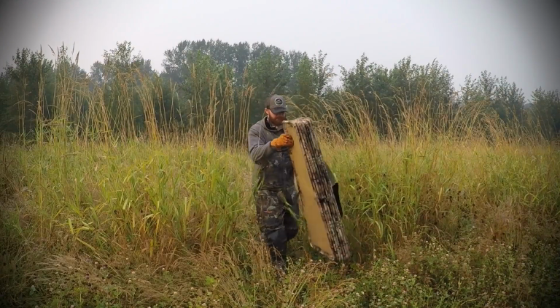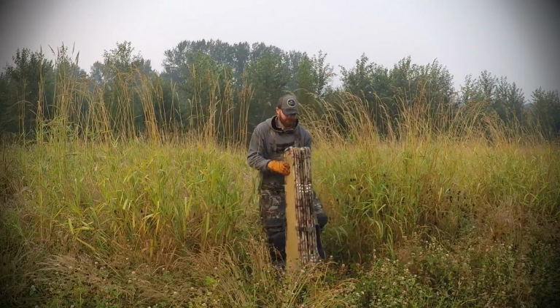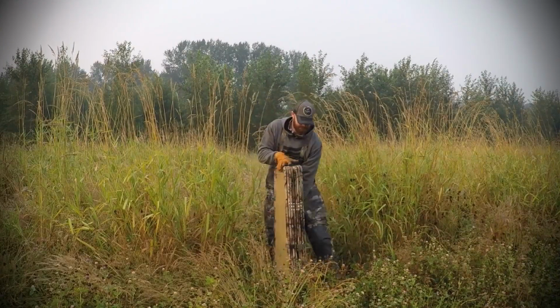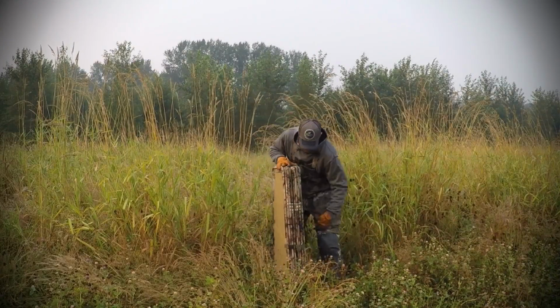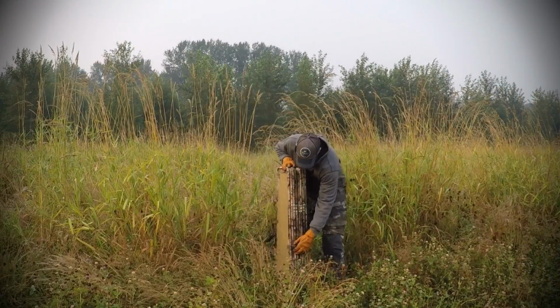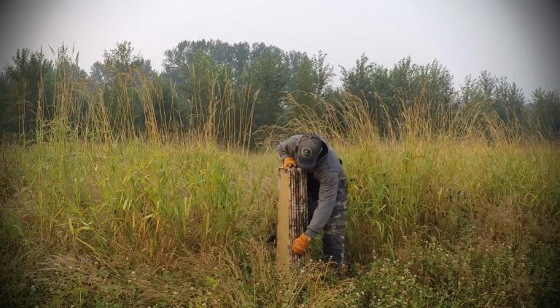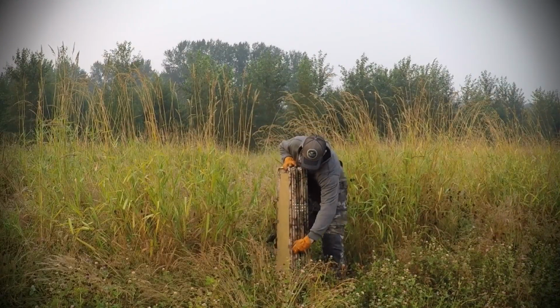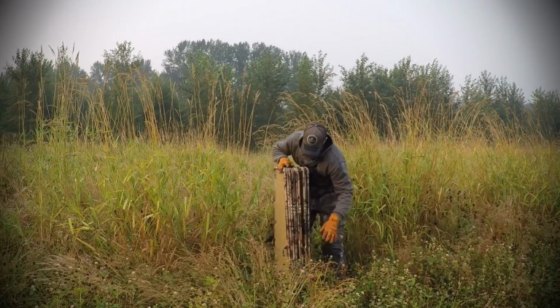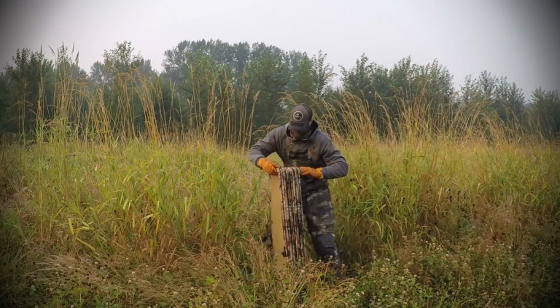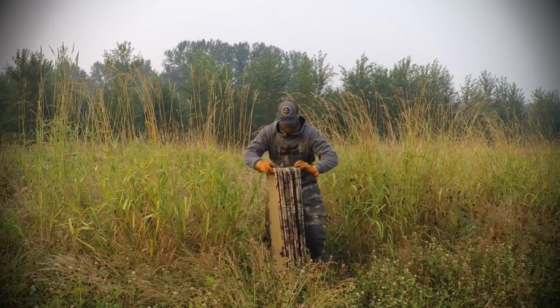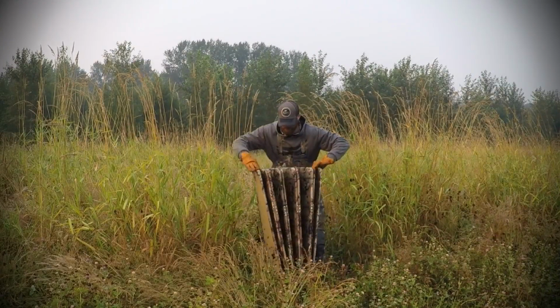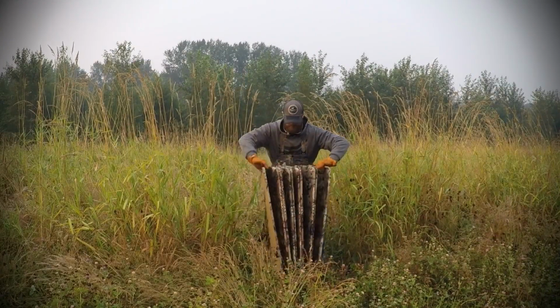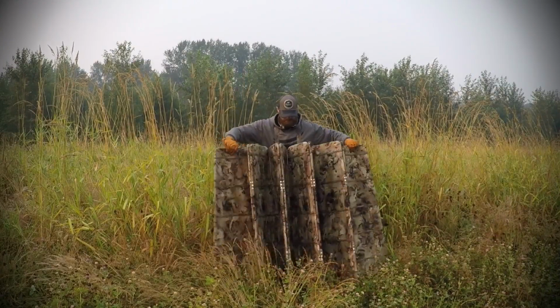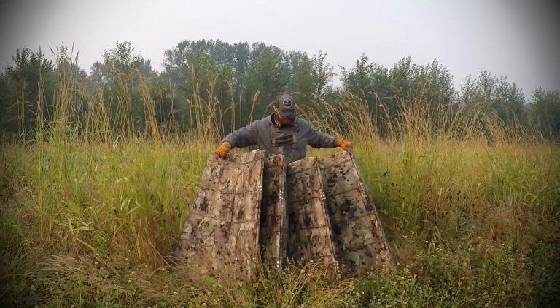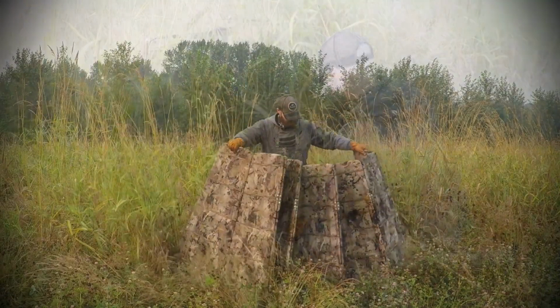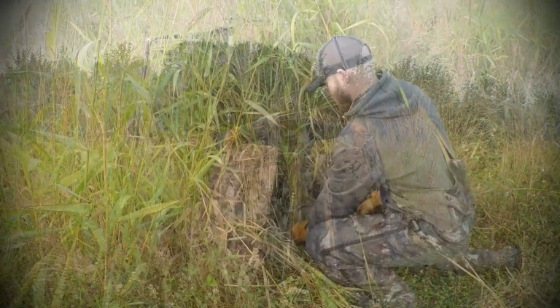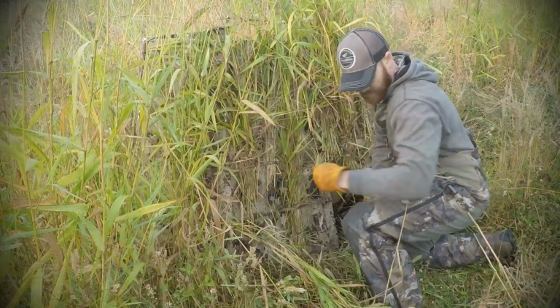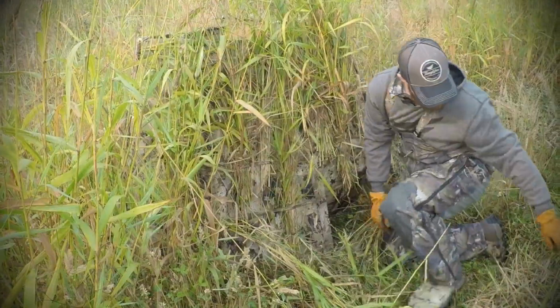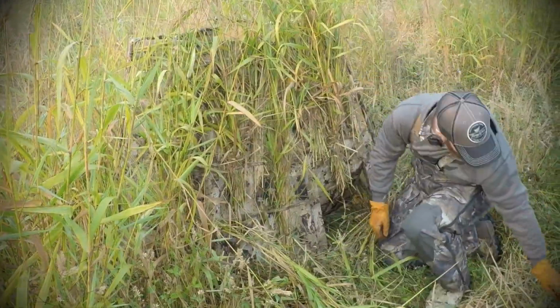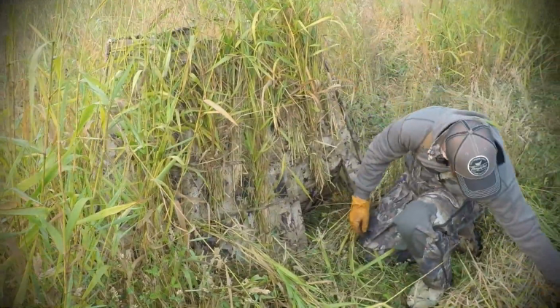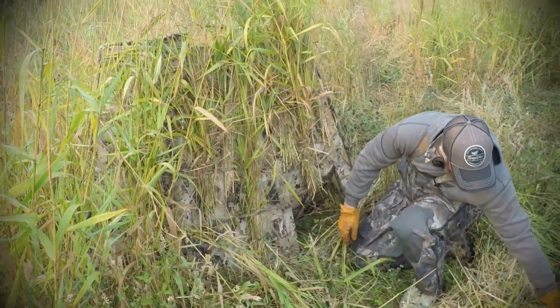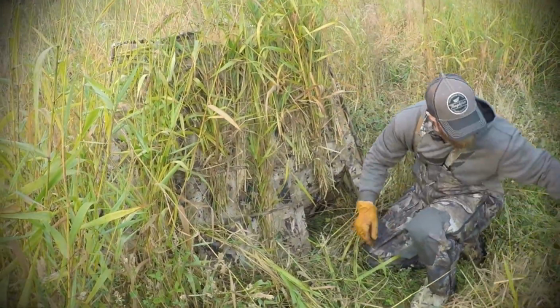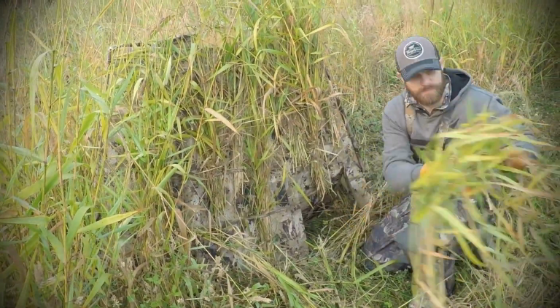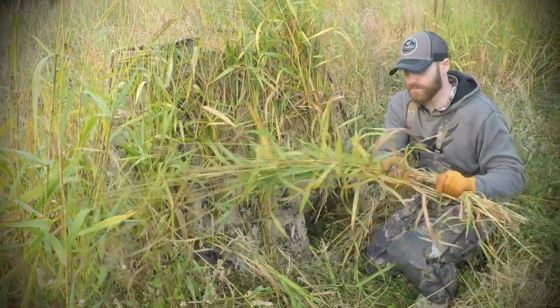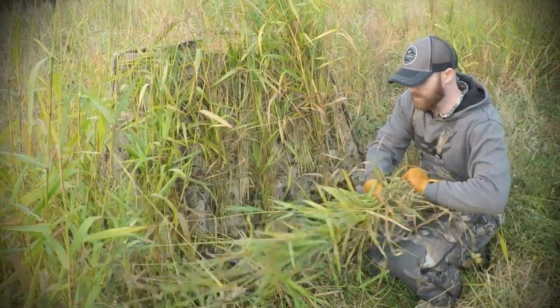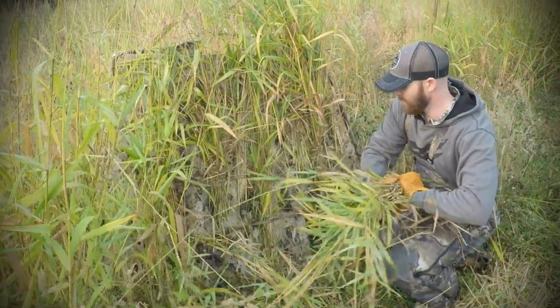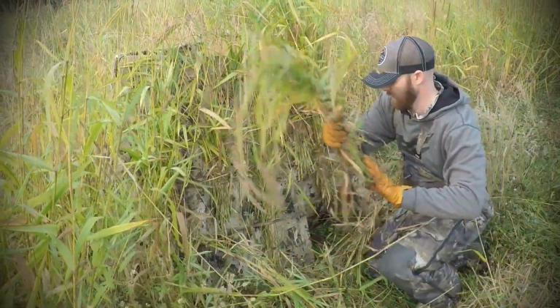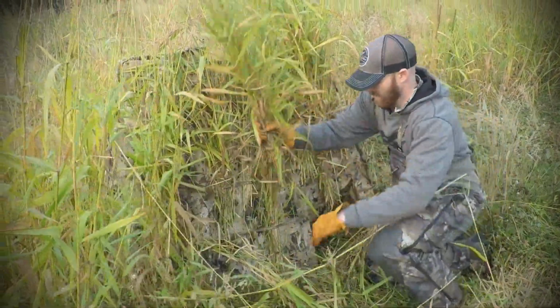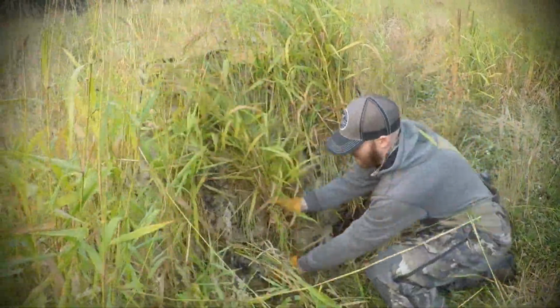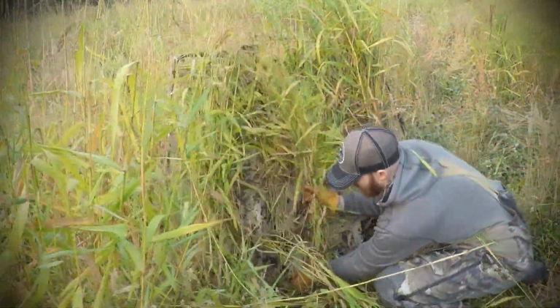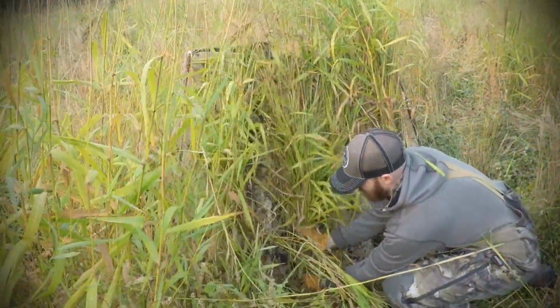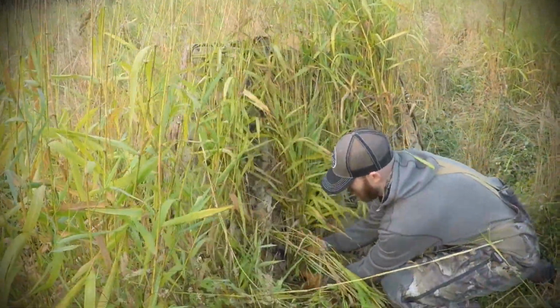Setup is just as easy — unbuckle the straps, unfold the blind, and stand up as desired. And with plenty of stitched-in stubble straps, you'll be able to completely brush out your blind in a matter of minutes.